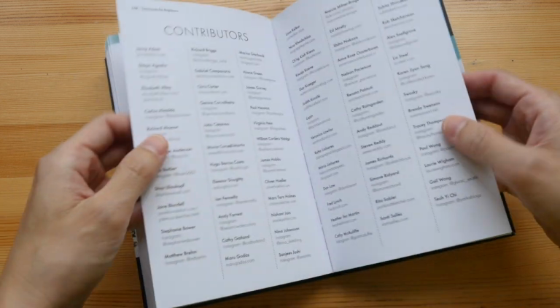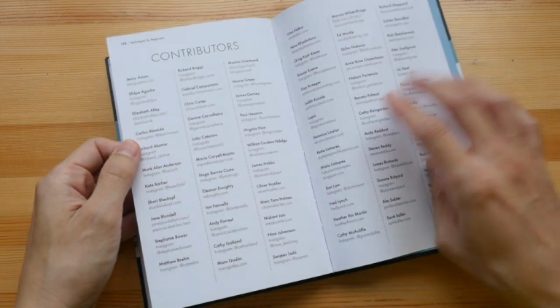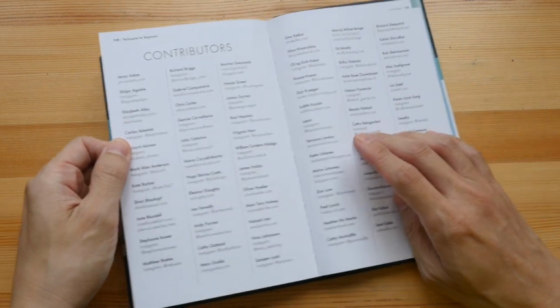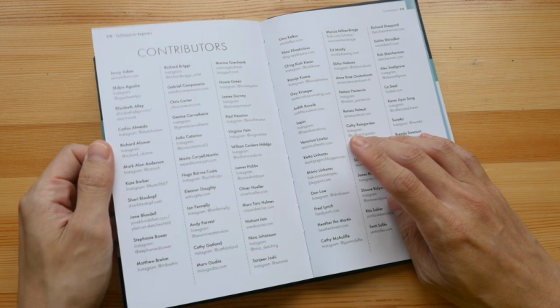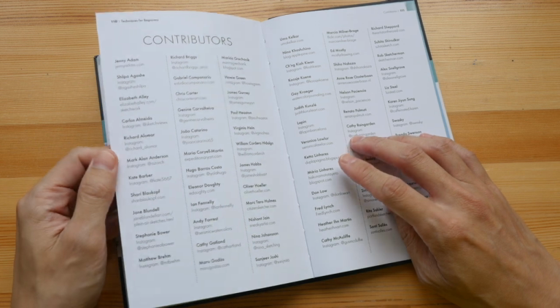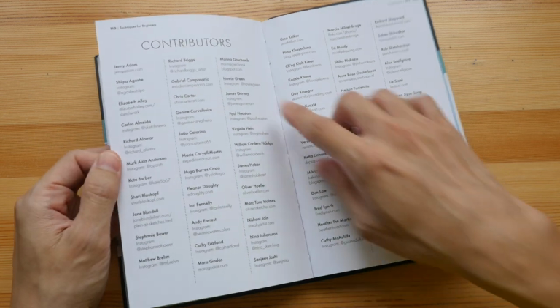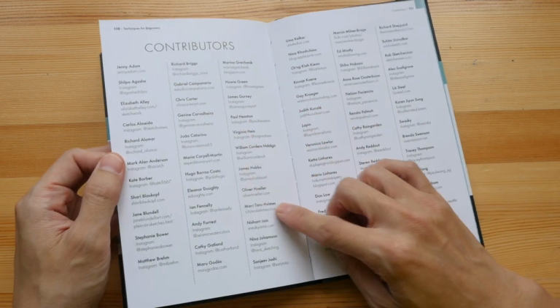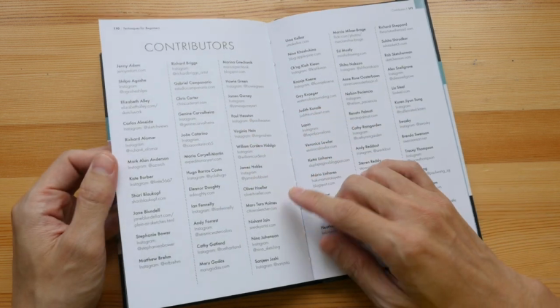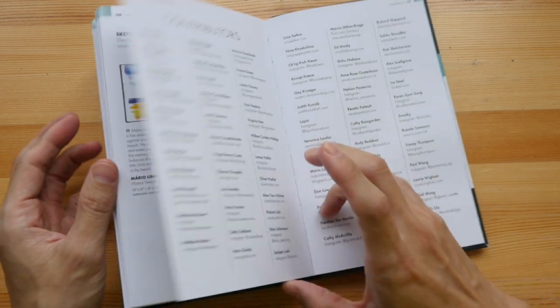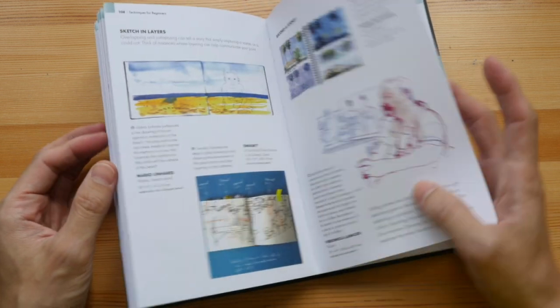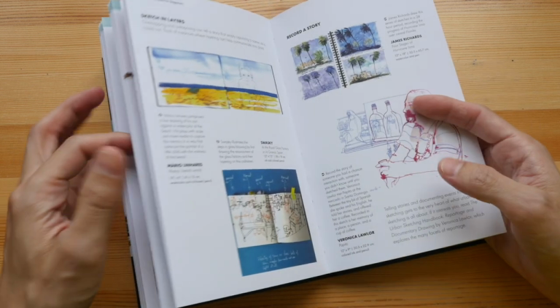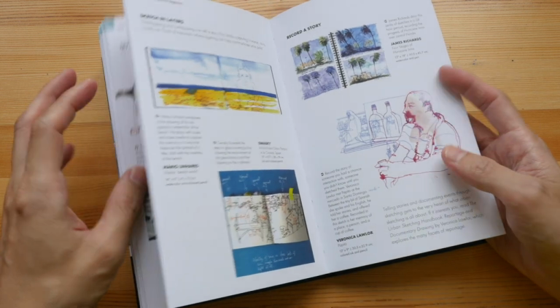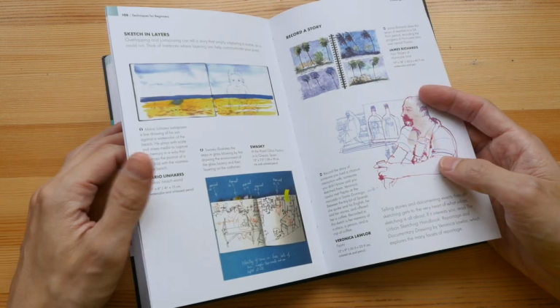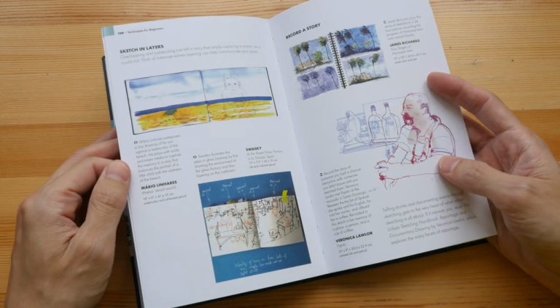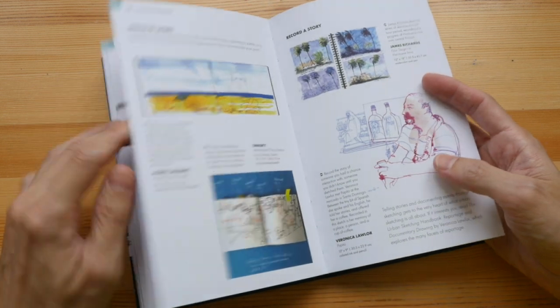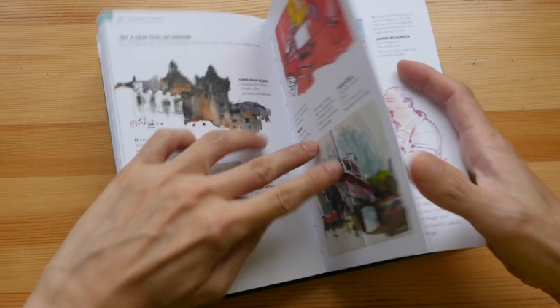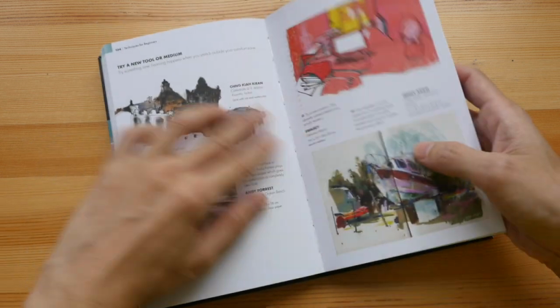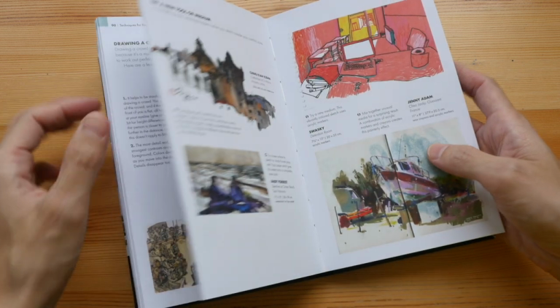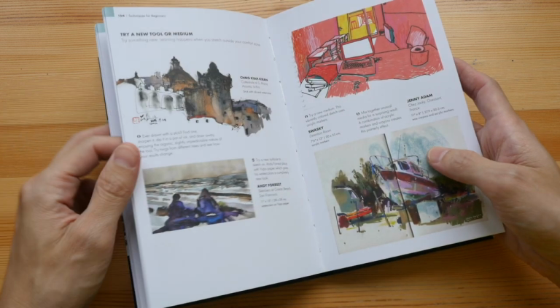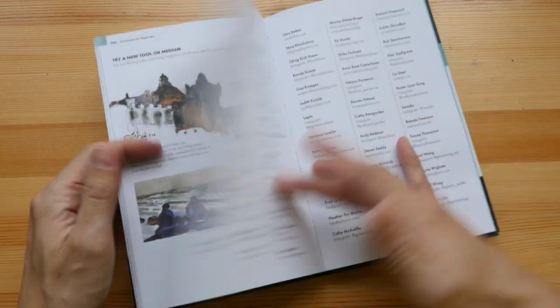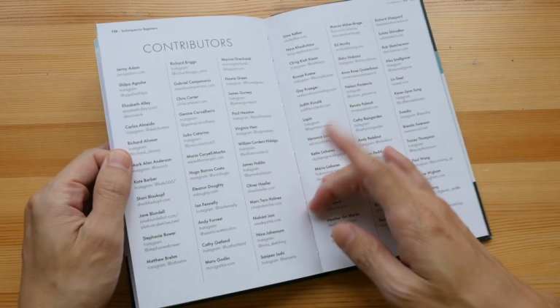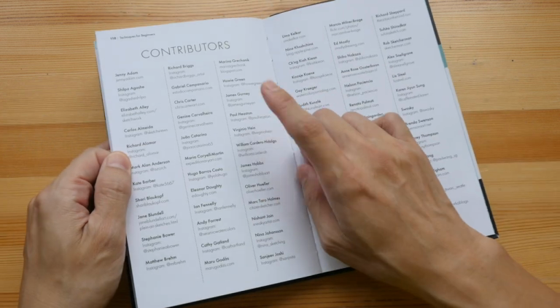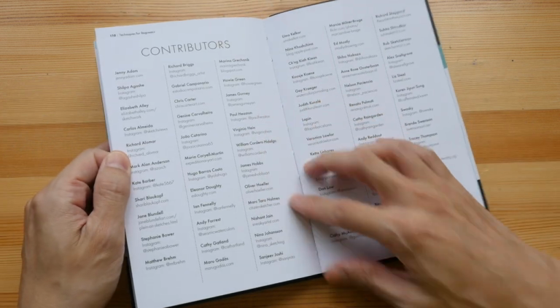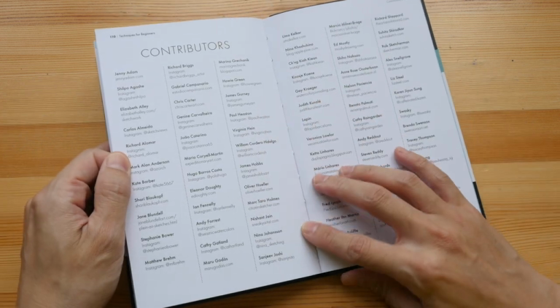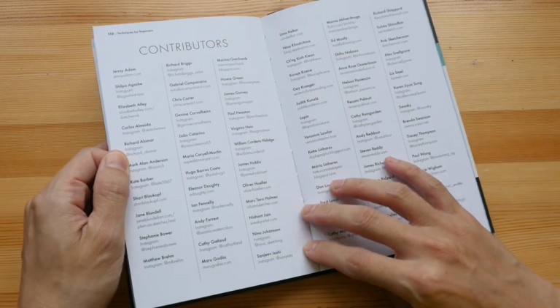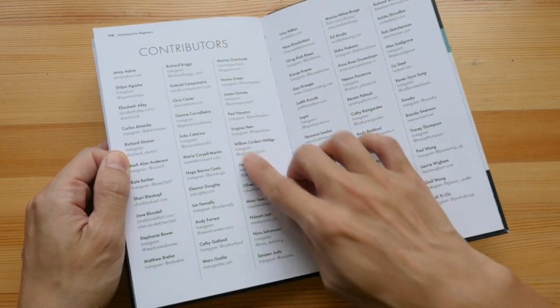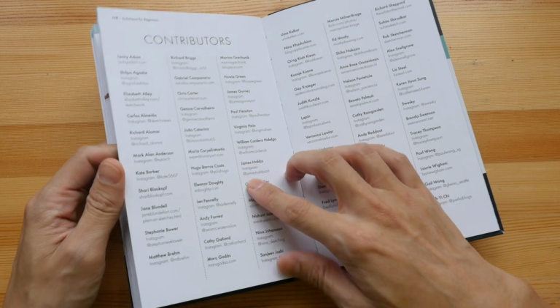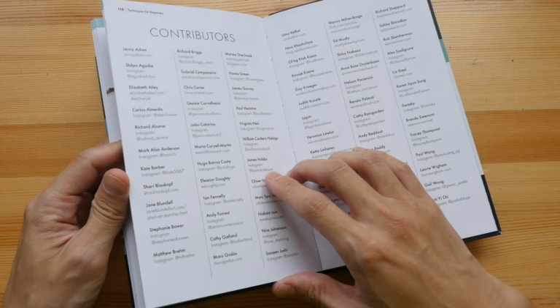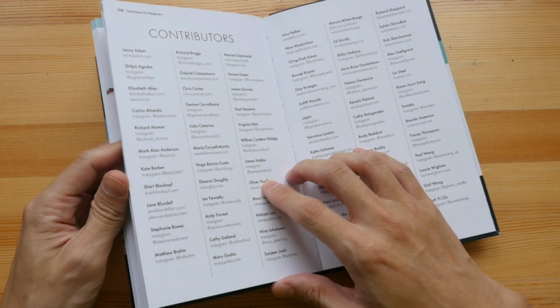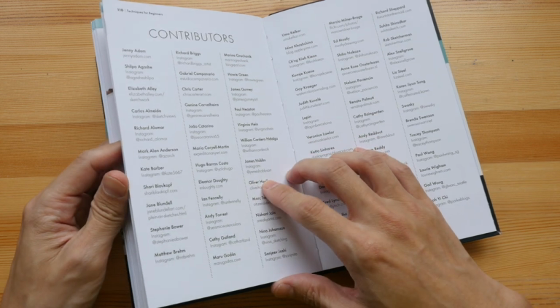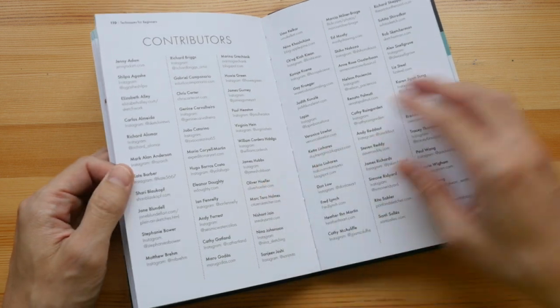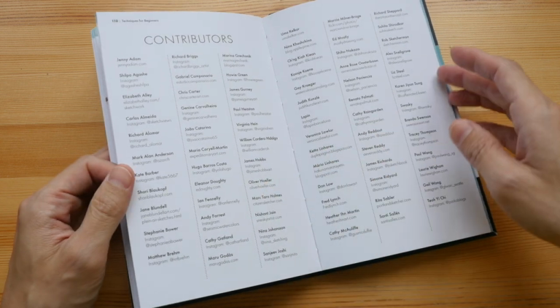All the contributors are listed, so if you want to see more art and more sketches from all these artists, you can visit their websites, their blogs, or their Instagram pages.